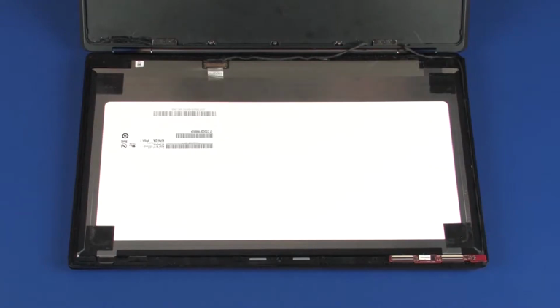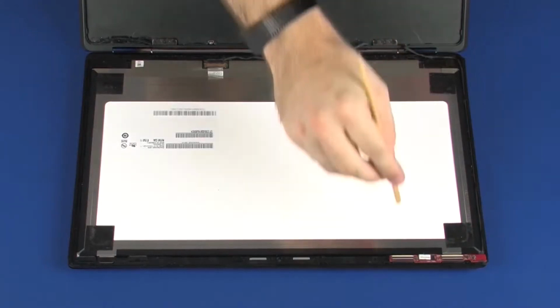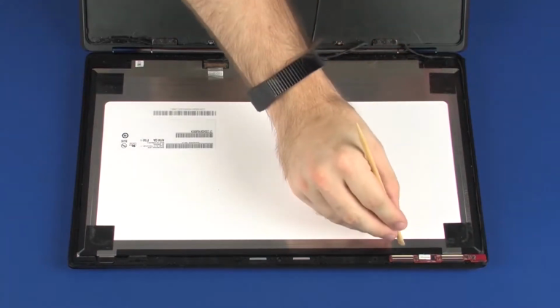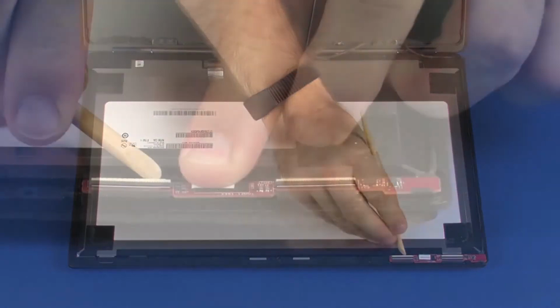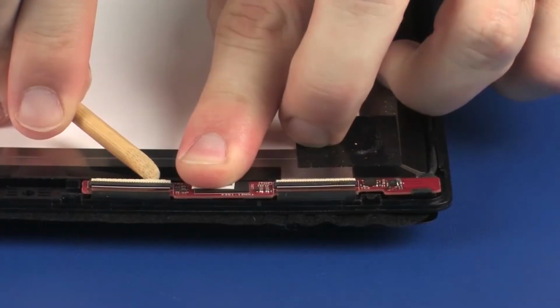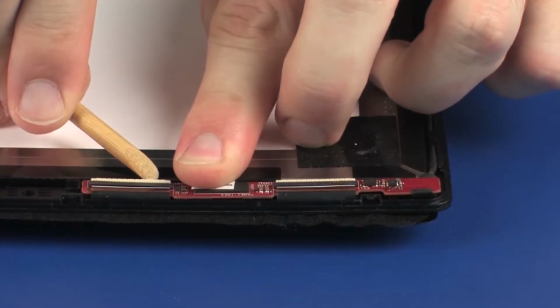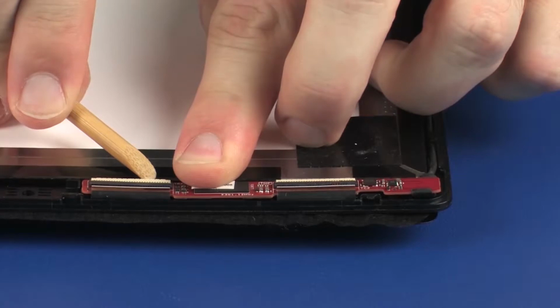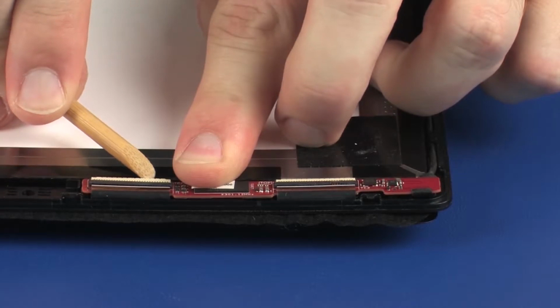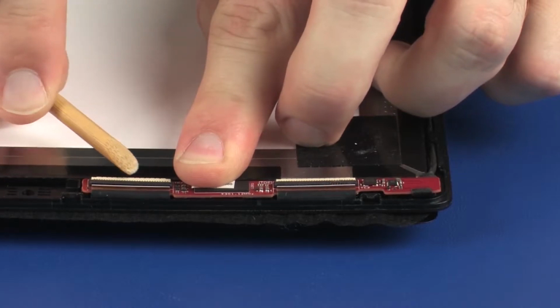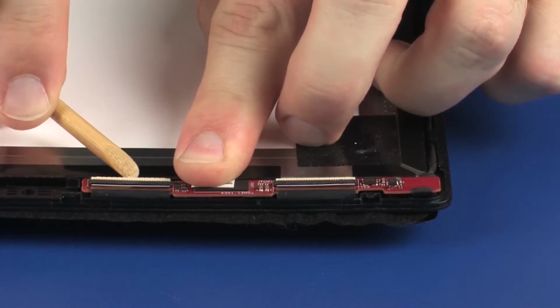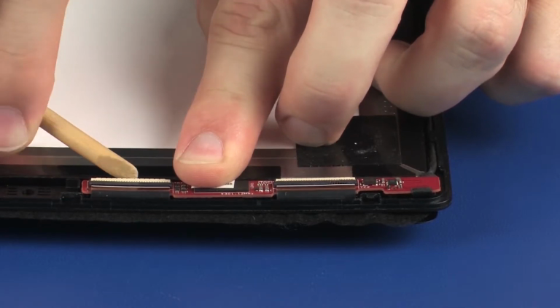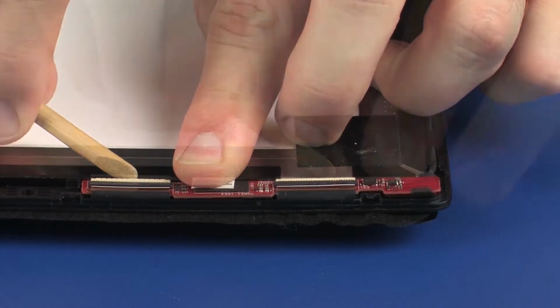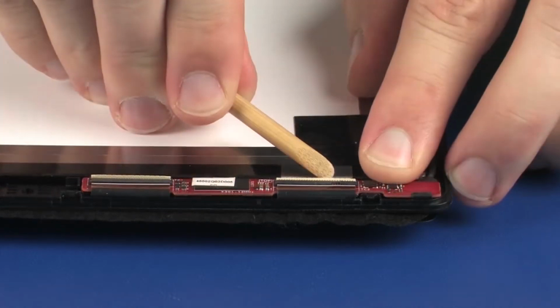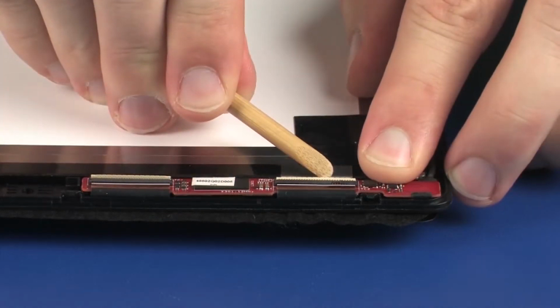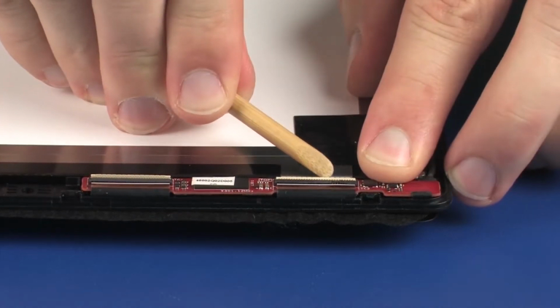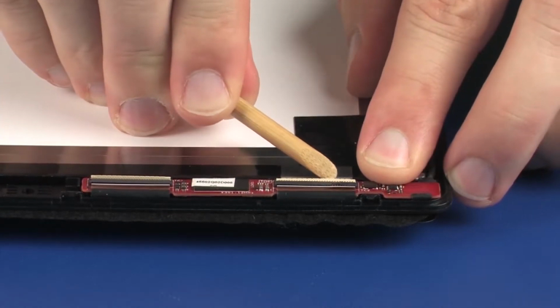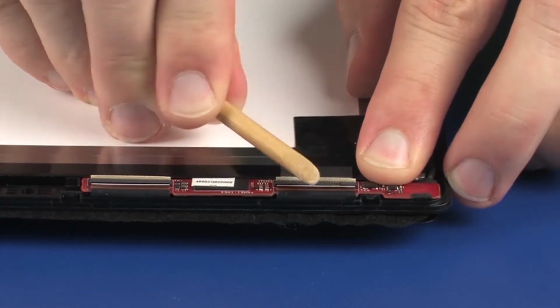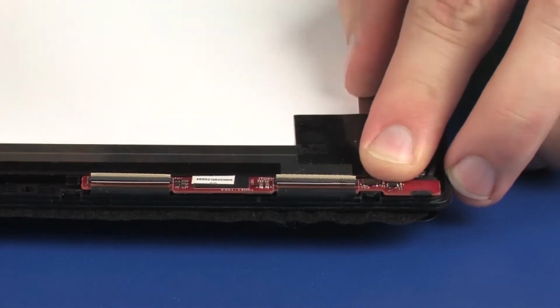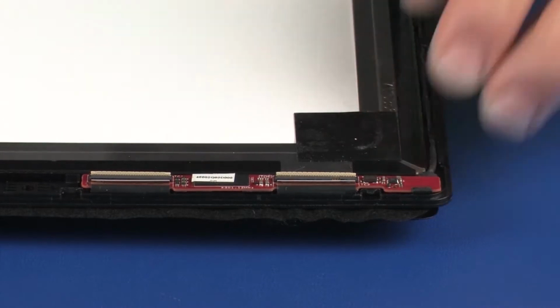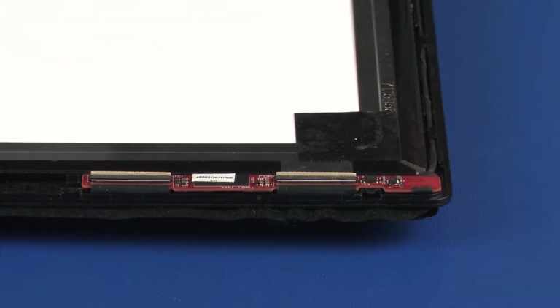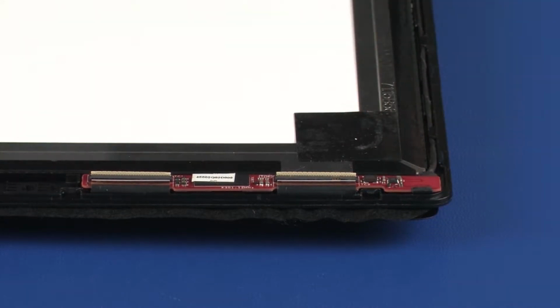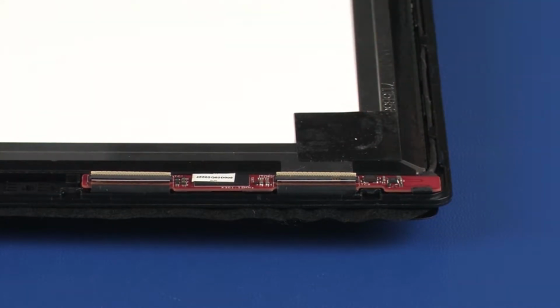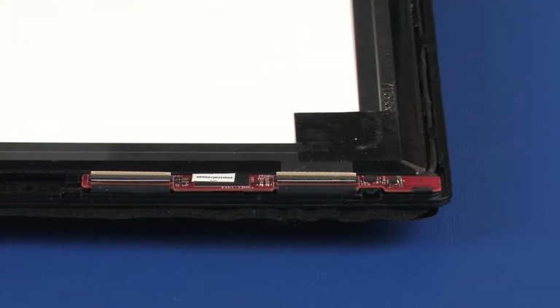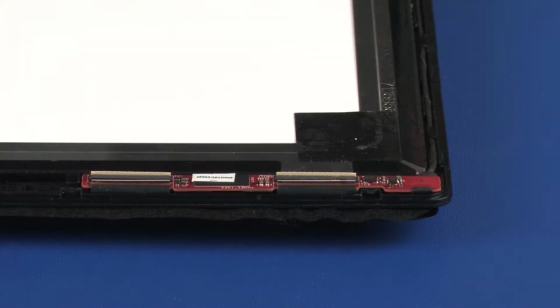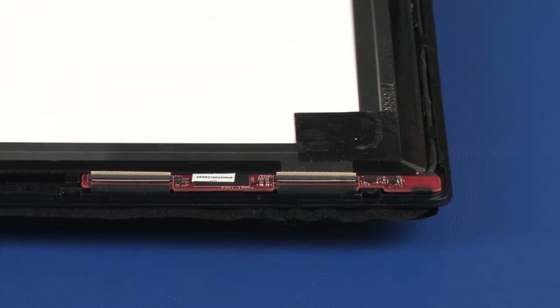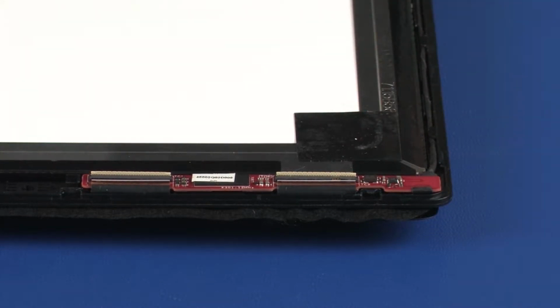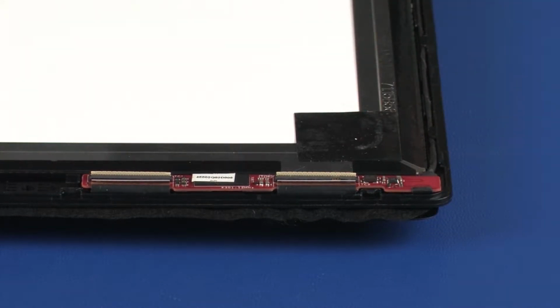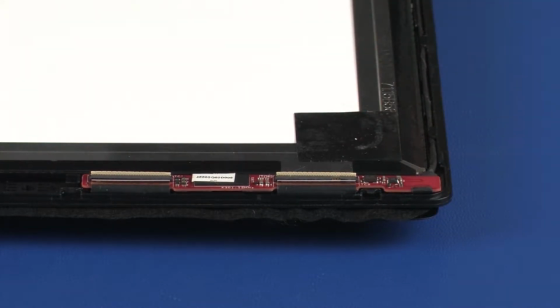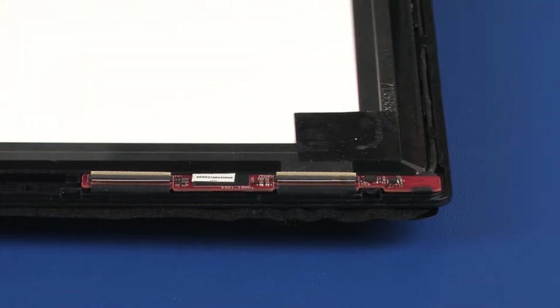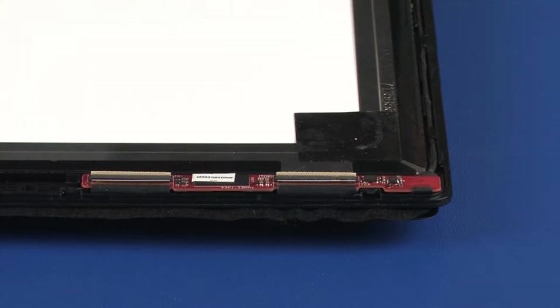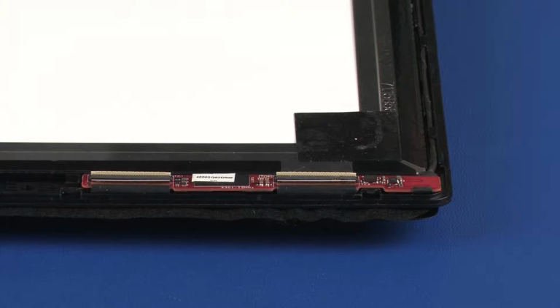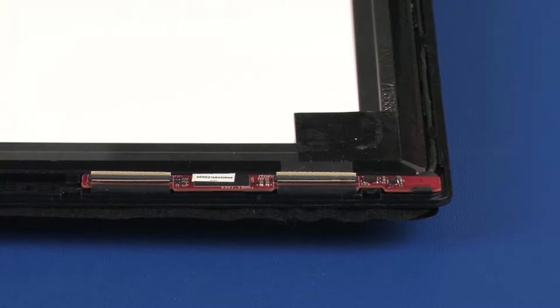Using minimal force, lift the locking bars up on the touchscreen board ZIF connectors and disconnect the touchscreen ribbon cables from the touchscreen board. Use care to prevent damaging the ZIF connectors and ribbon cables.